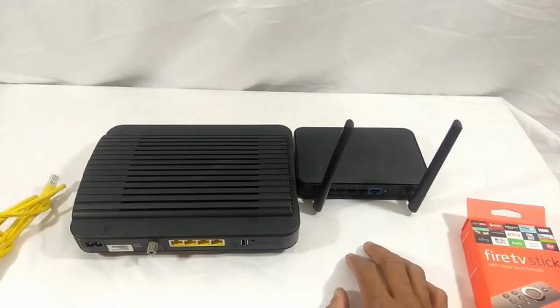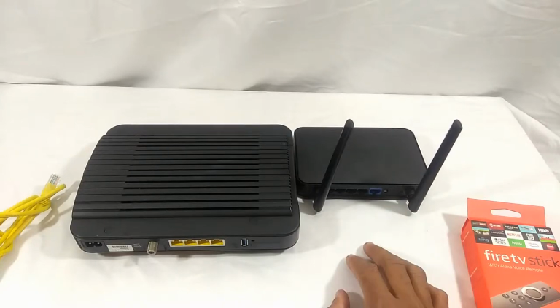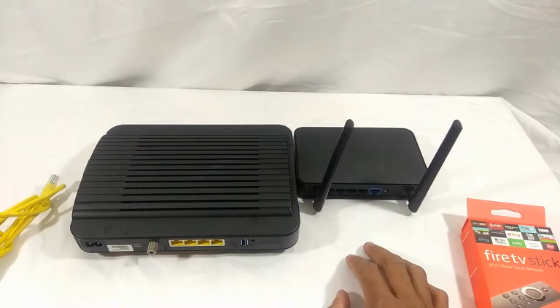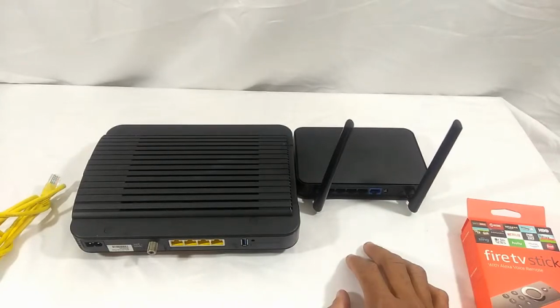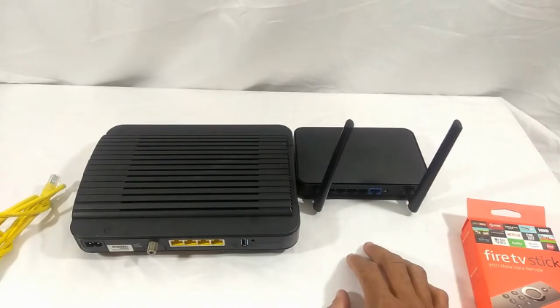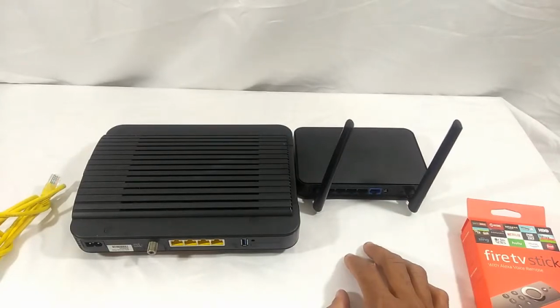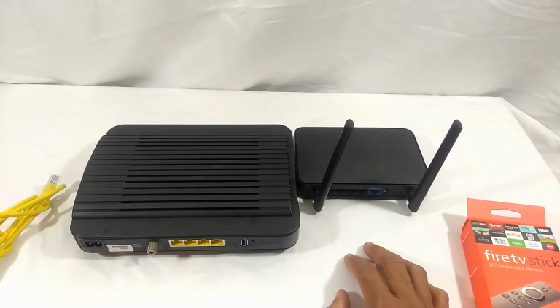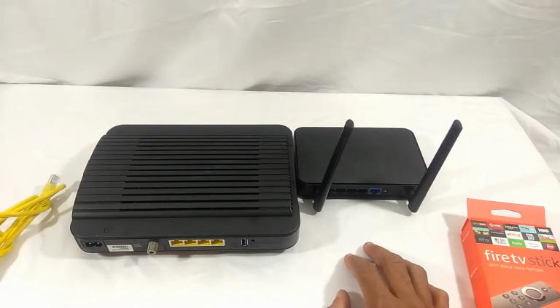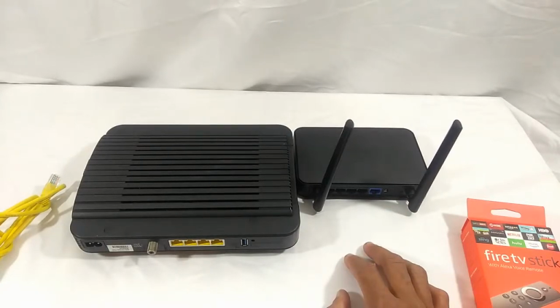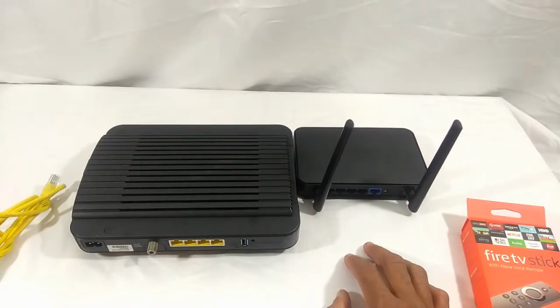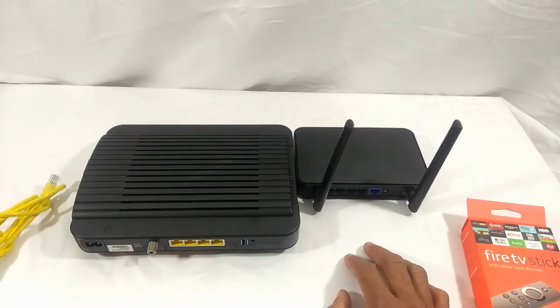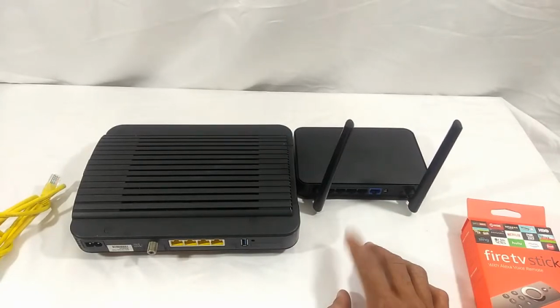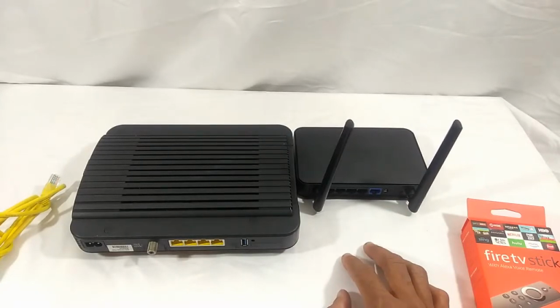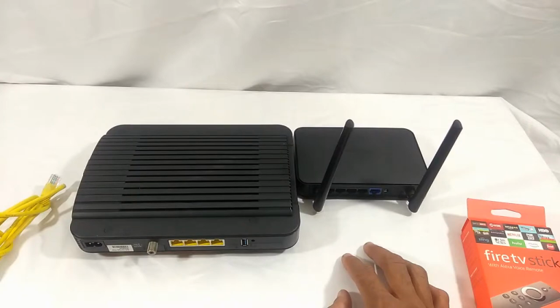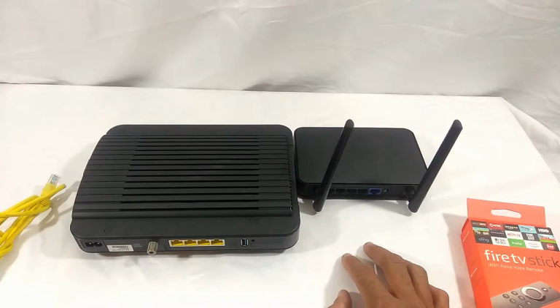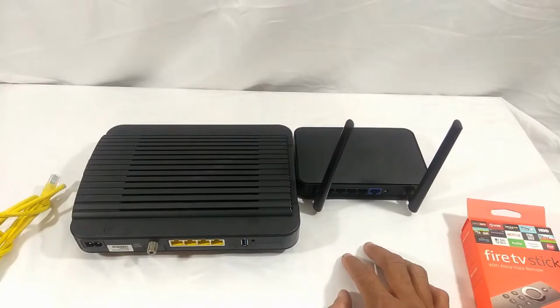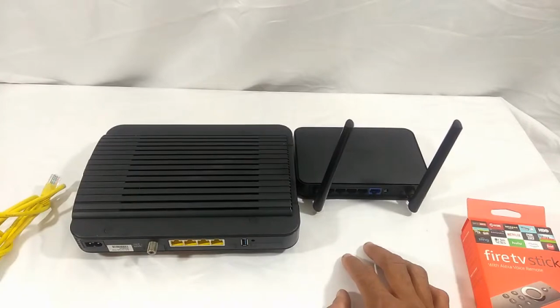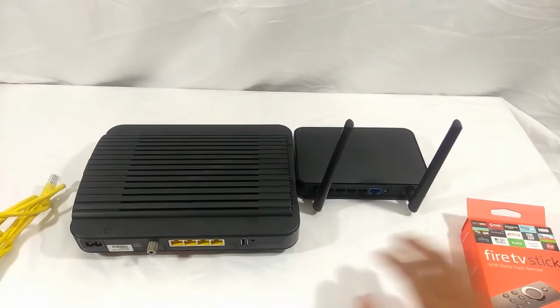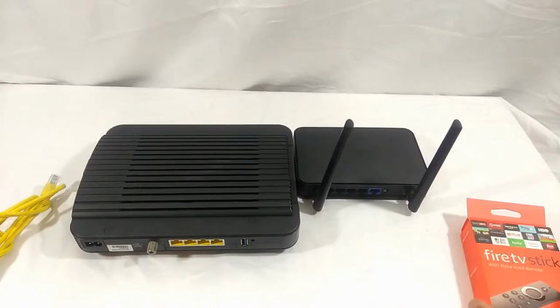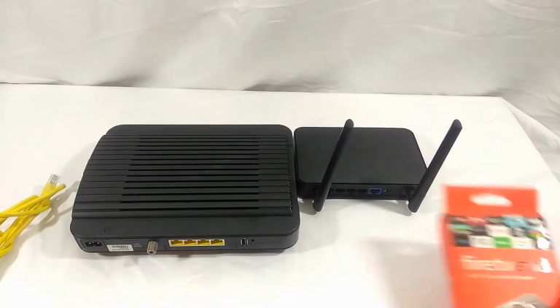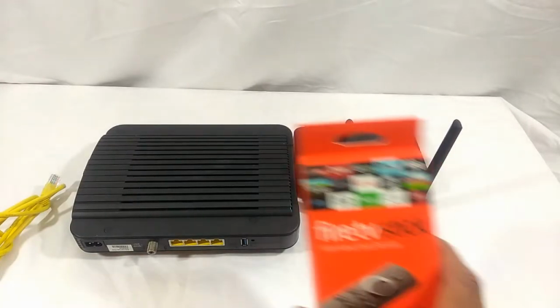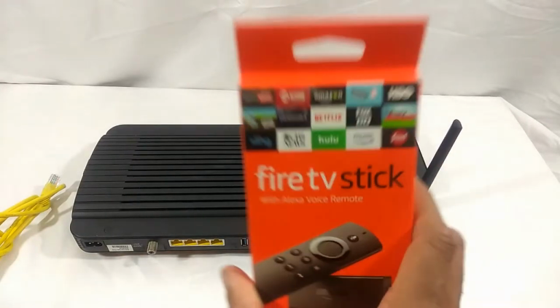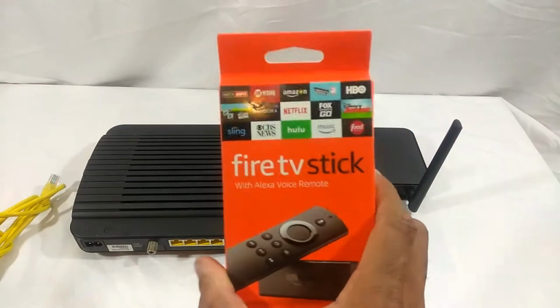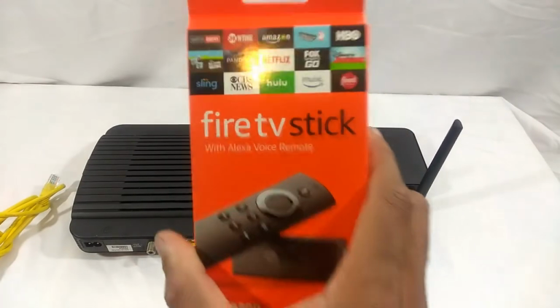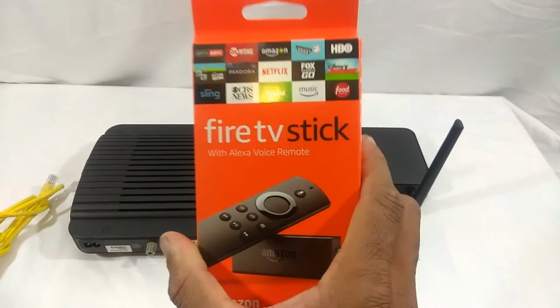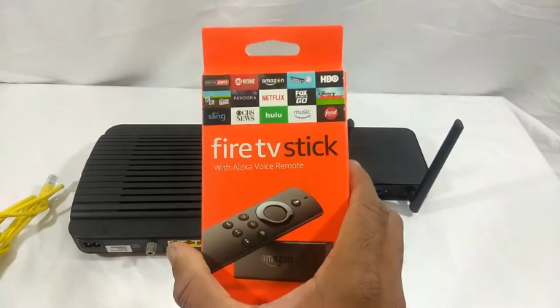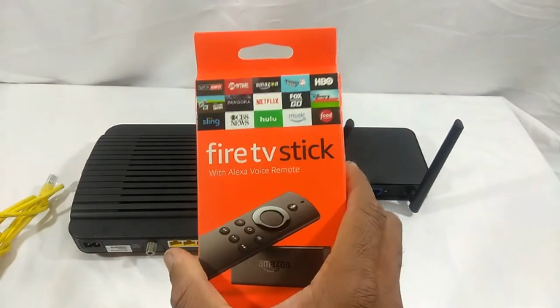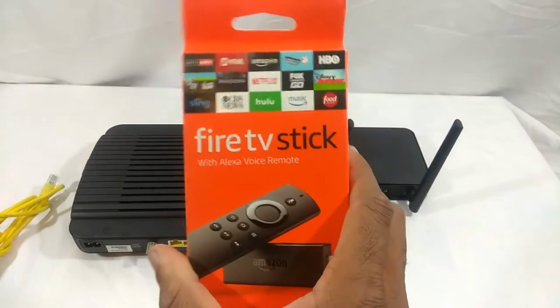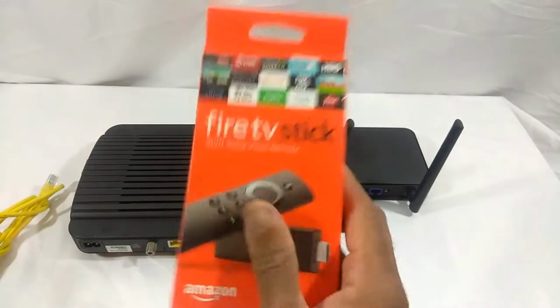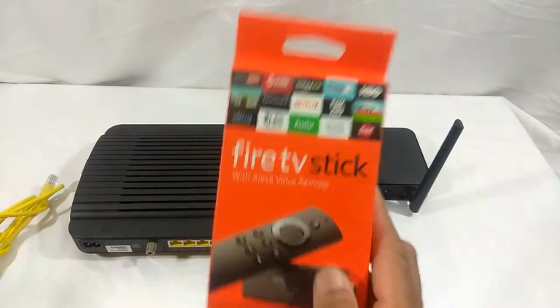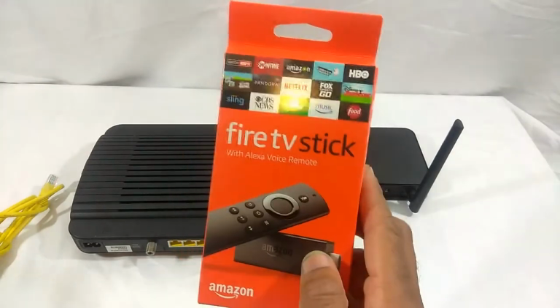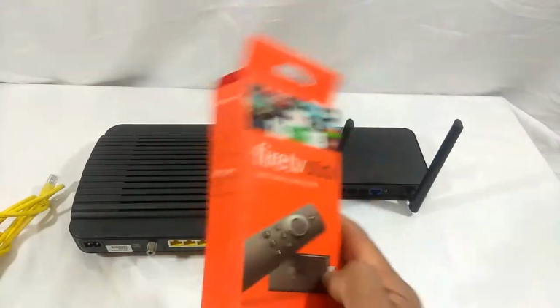Welcome to the first video of my streaming device setup series. In this video we're going to be covering the installation and setting up of your Amazon Fire Stick.